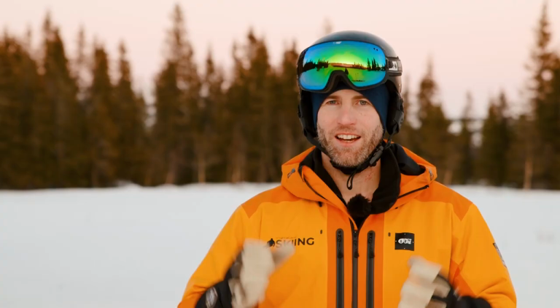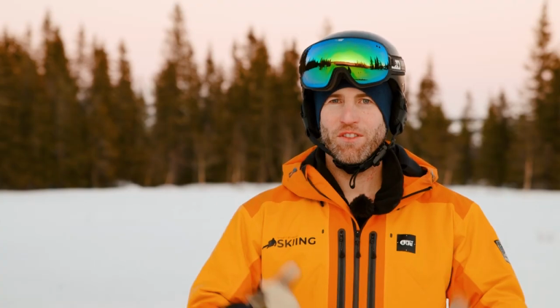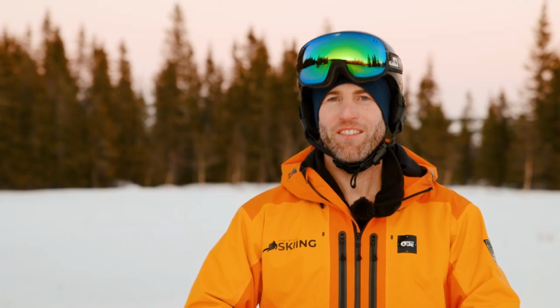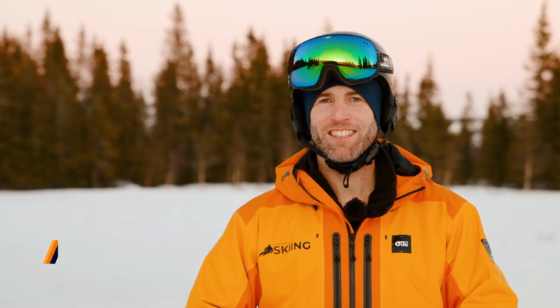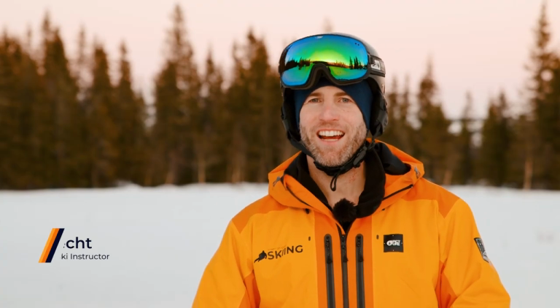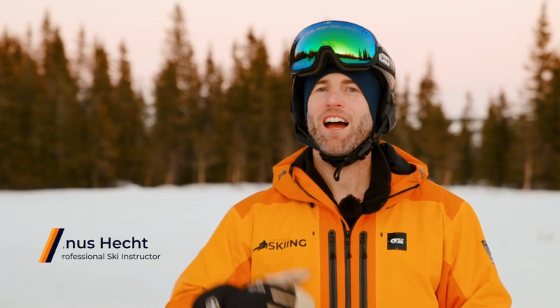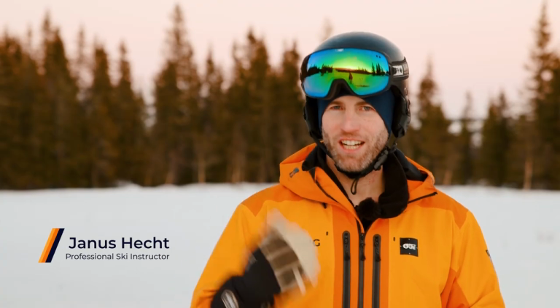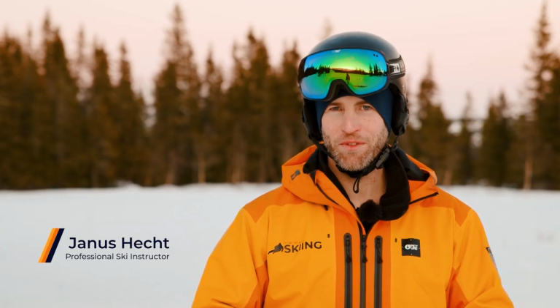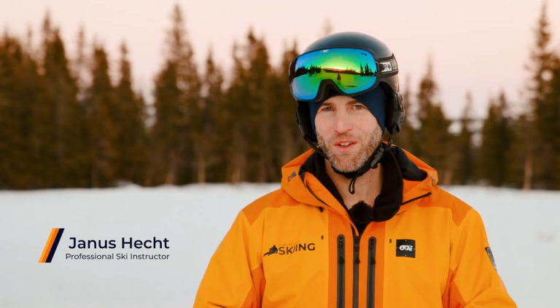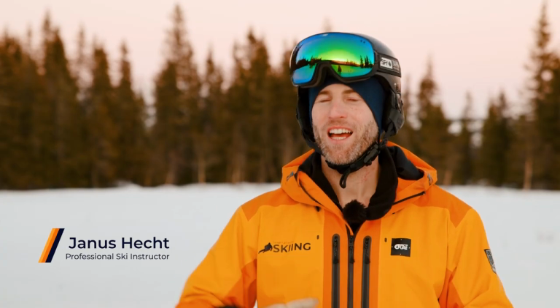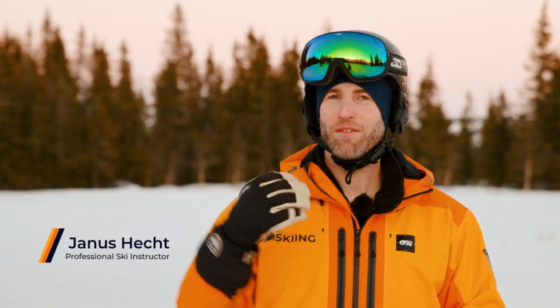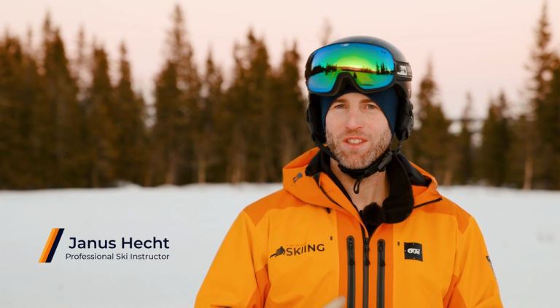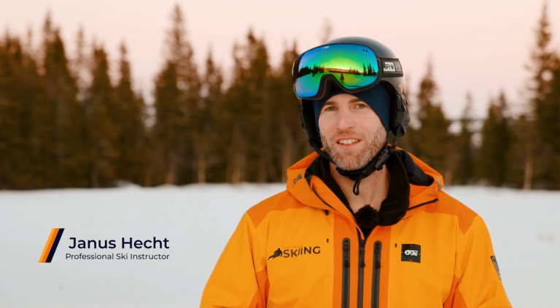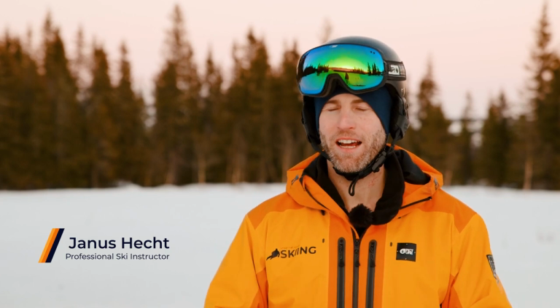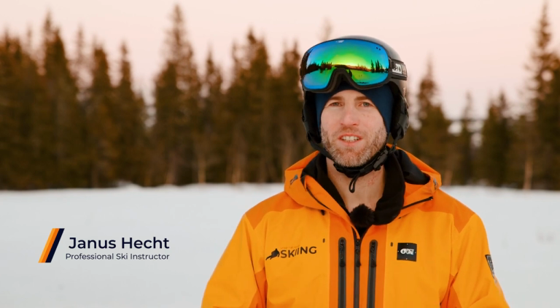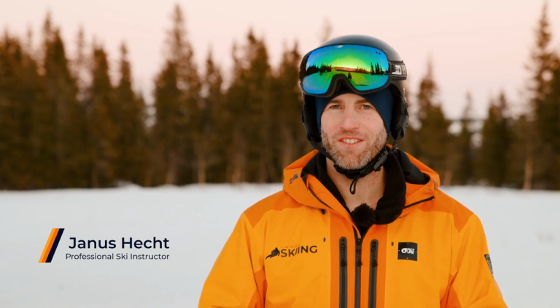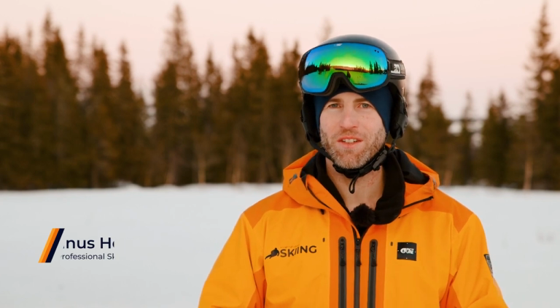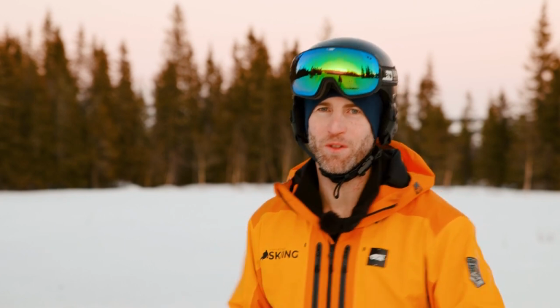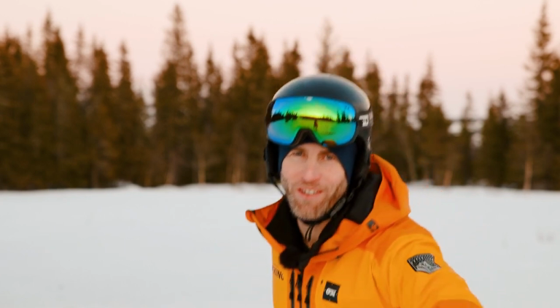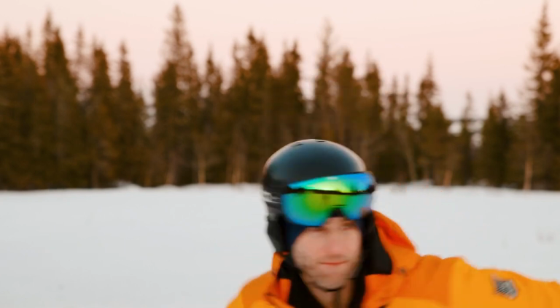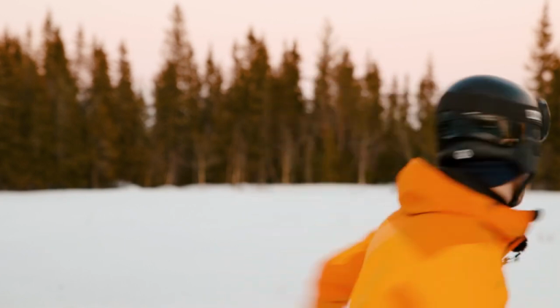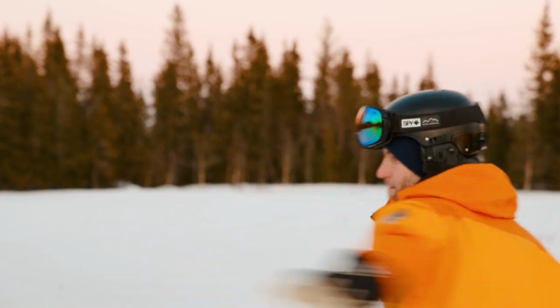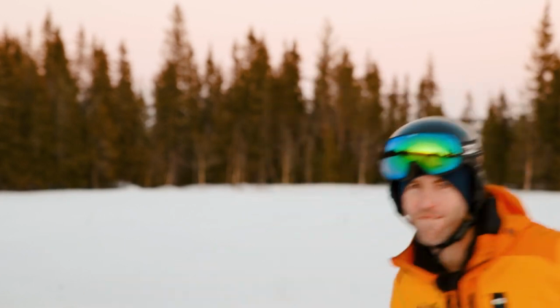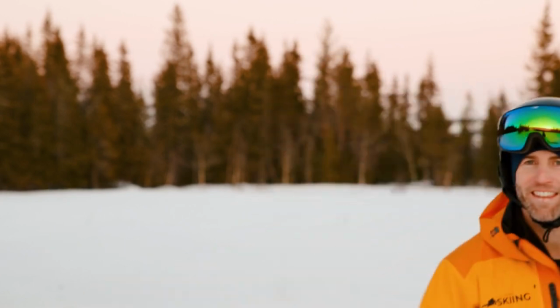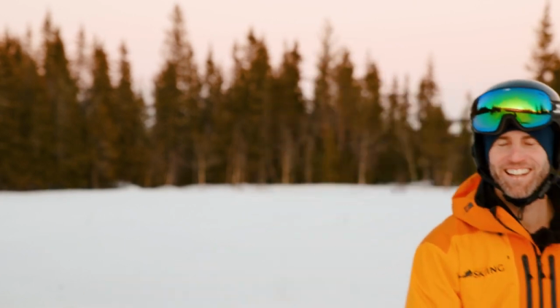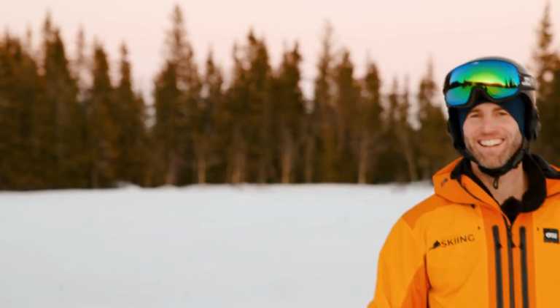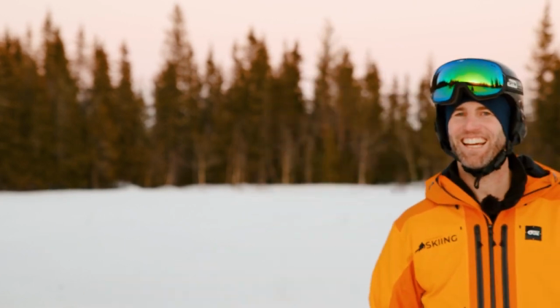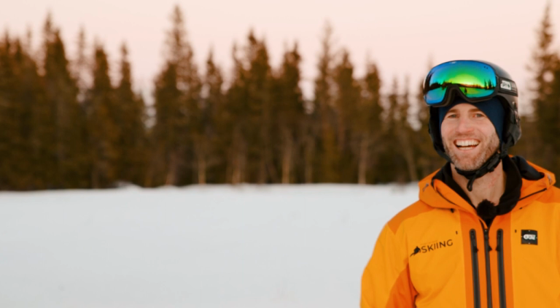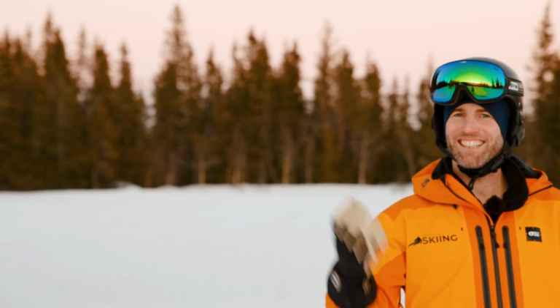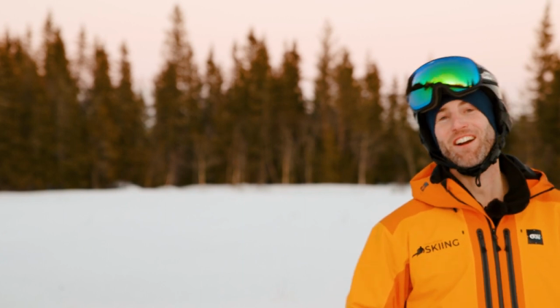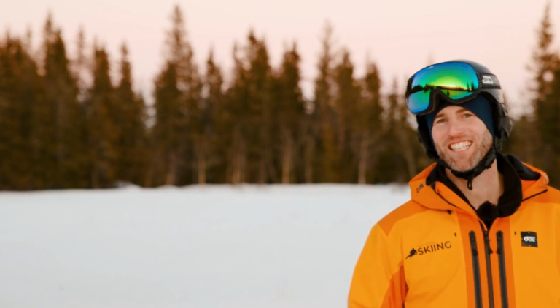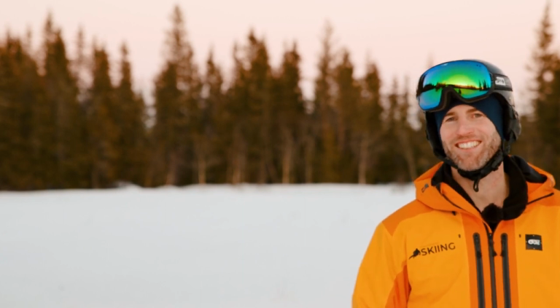If you're an advanced skier, I have a challenge for you and a few tips that can help you achieve this new move. Okay, let's try it with skis on.